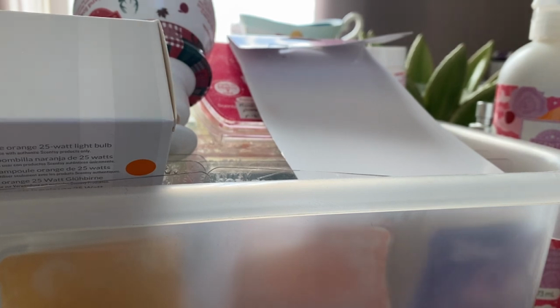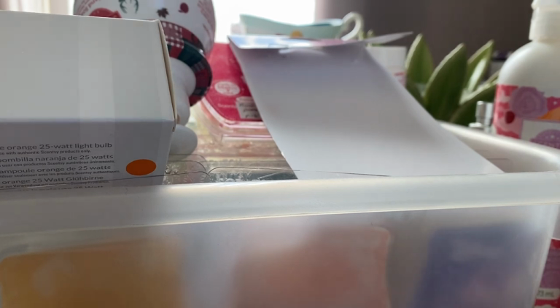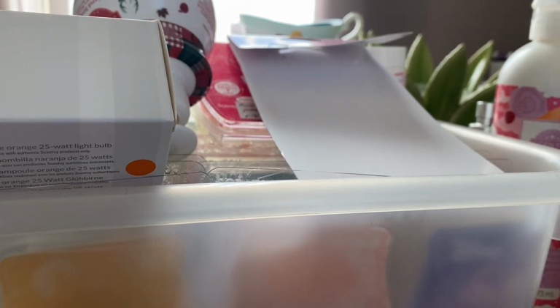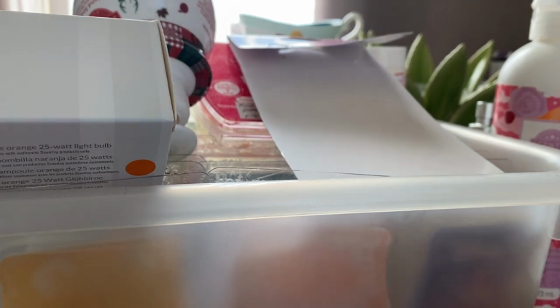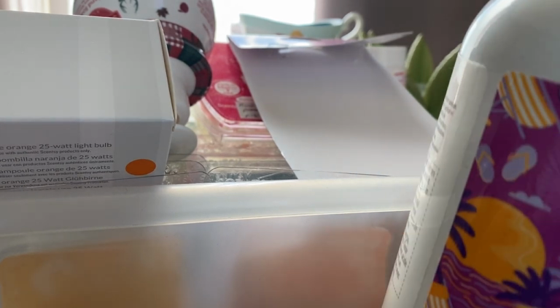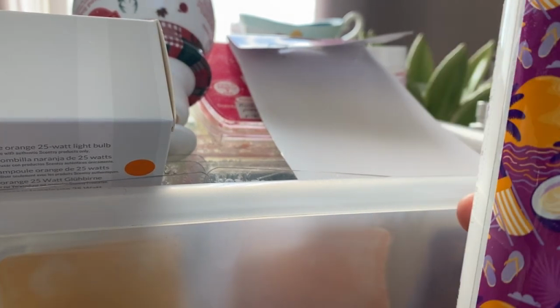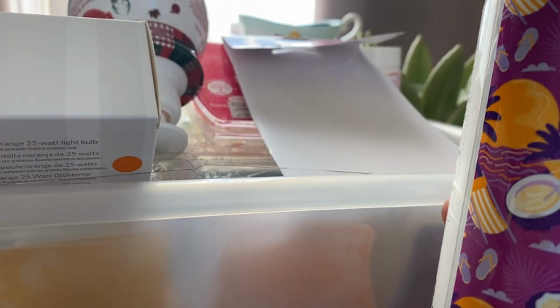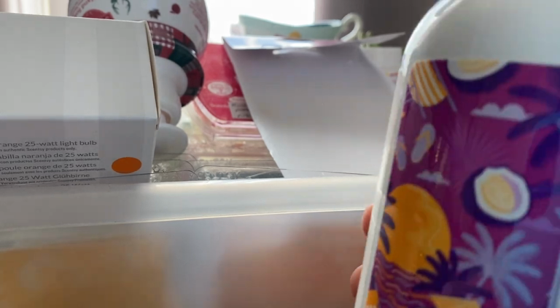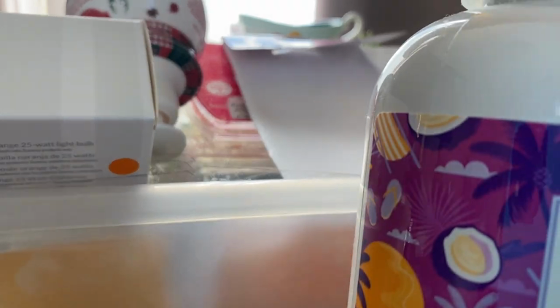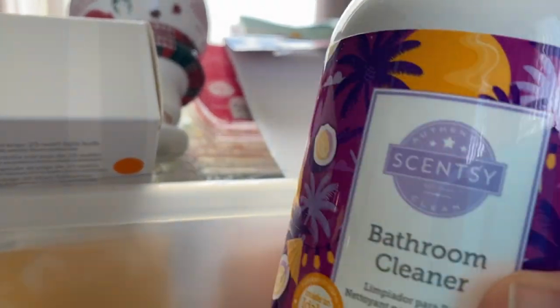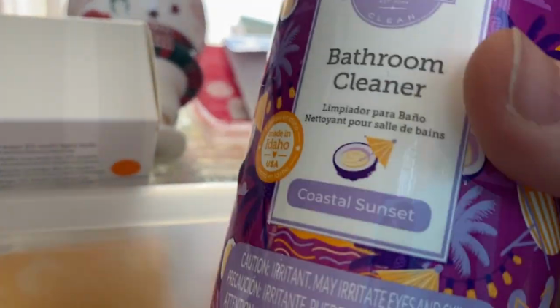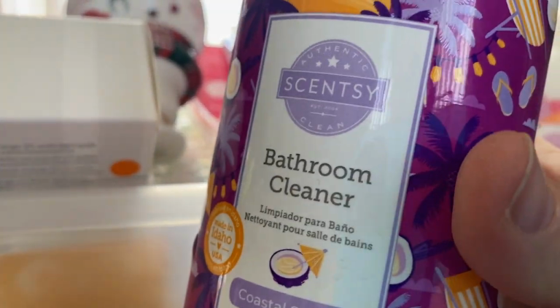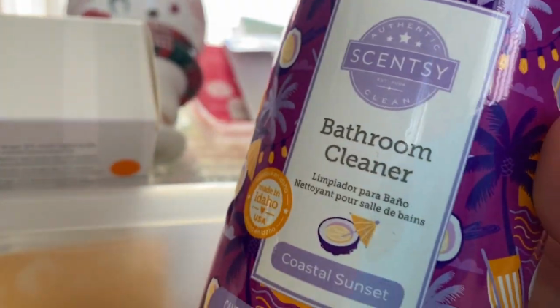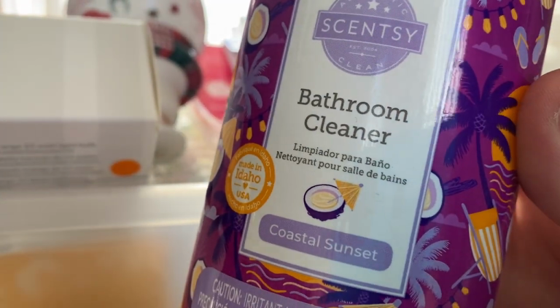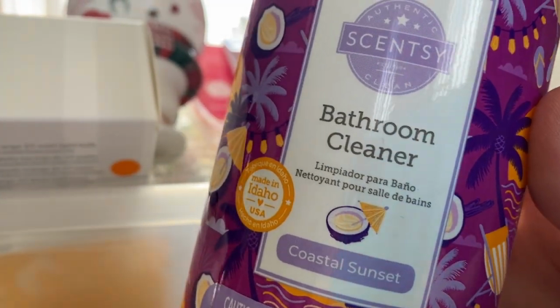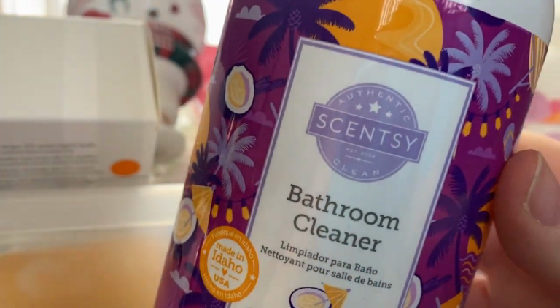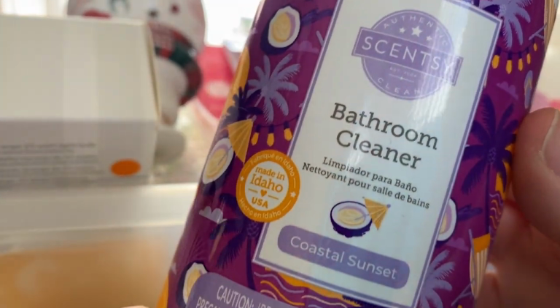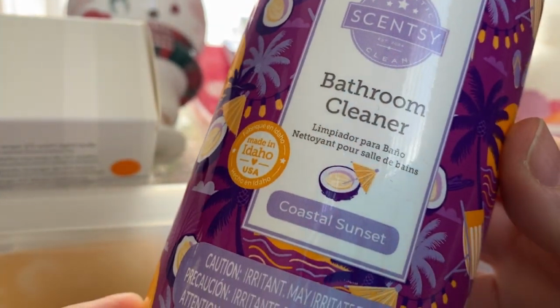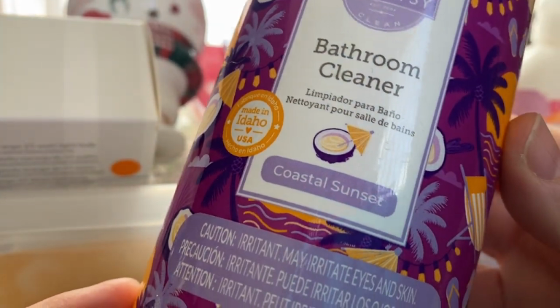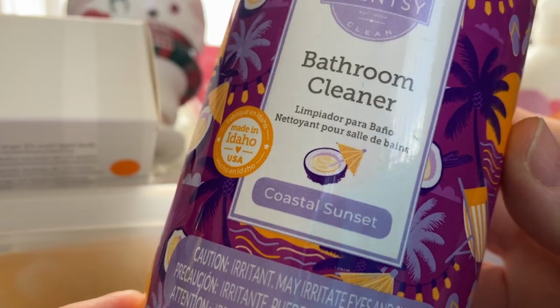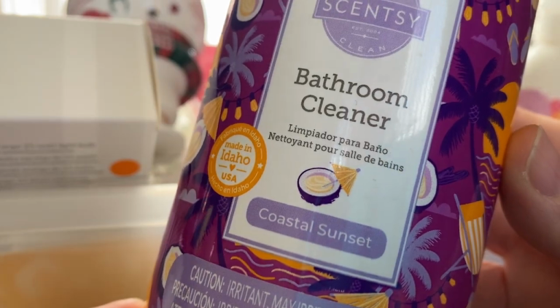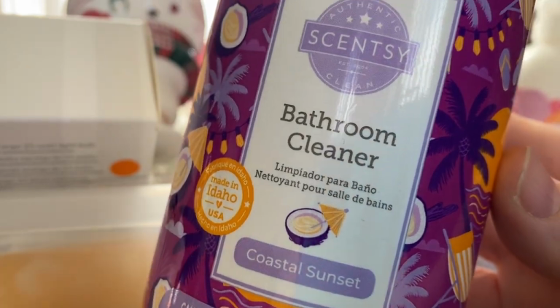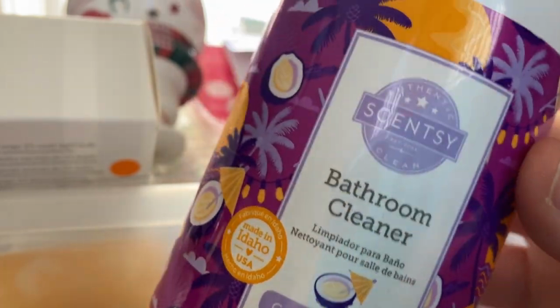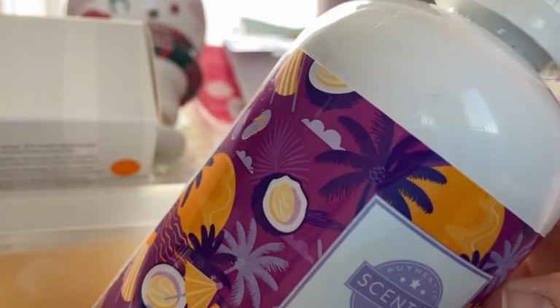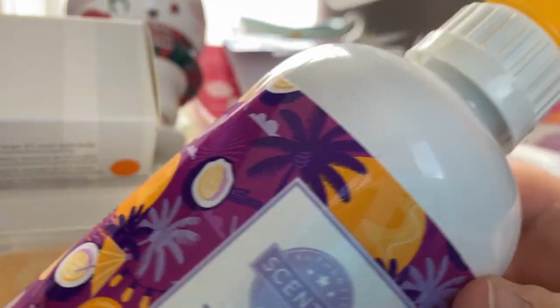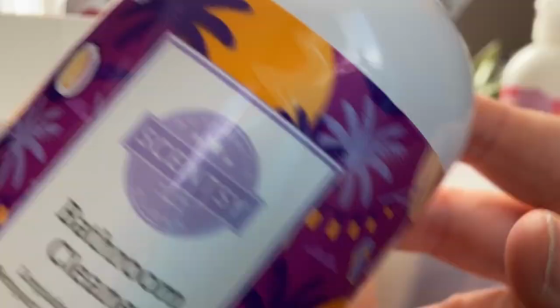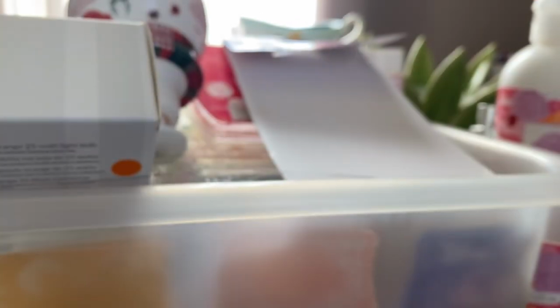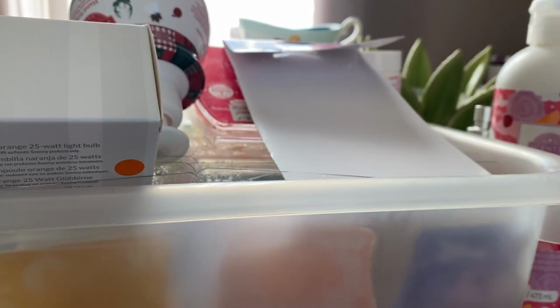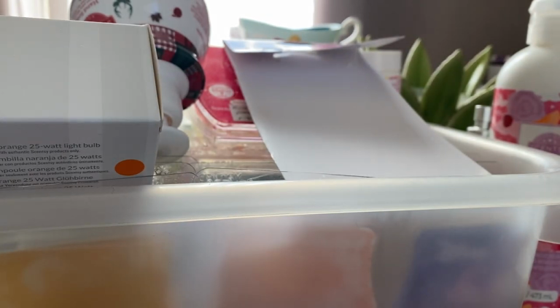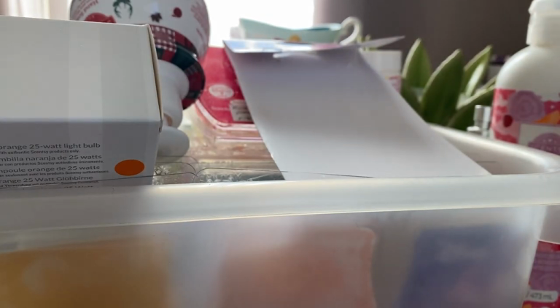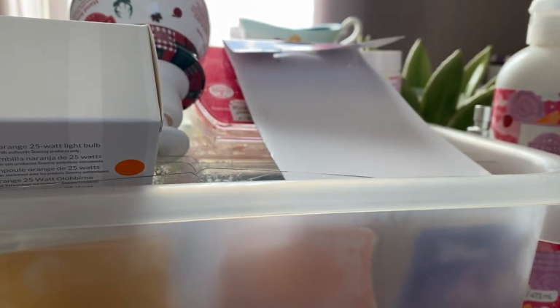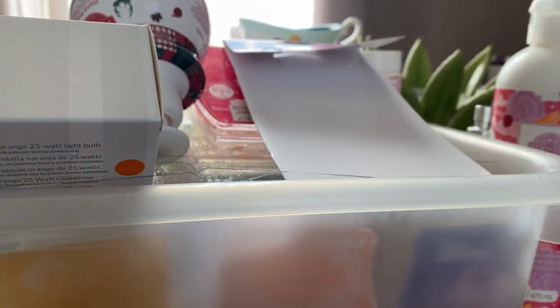We'll go through the non-wax first. I have a bathroom cleaner in Coastal Sunset — really enjoyed this one, this was a beautiful scent. Yeah, I love the bathroom cleaner and I use it regularly.